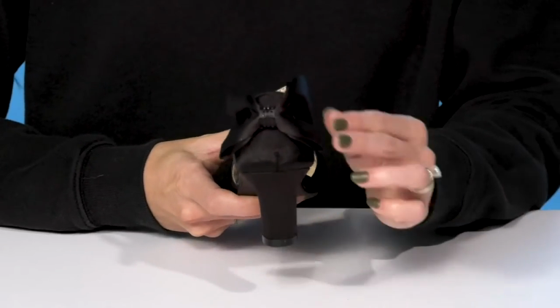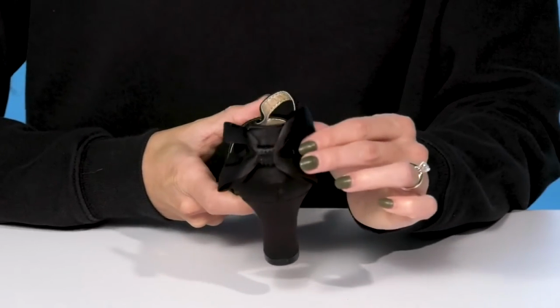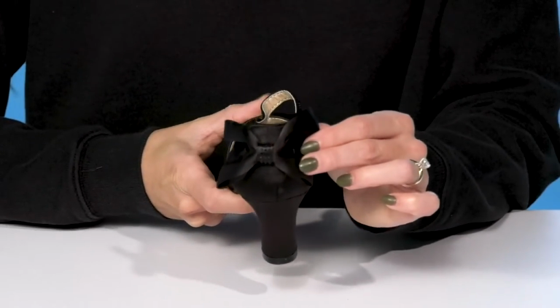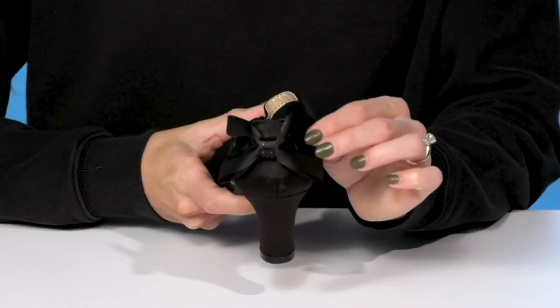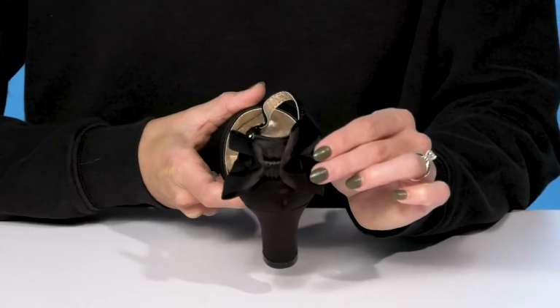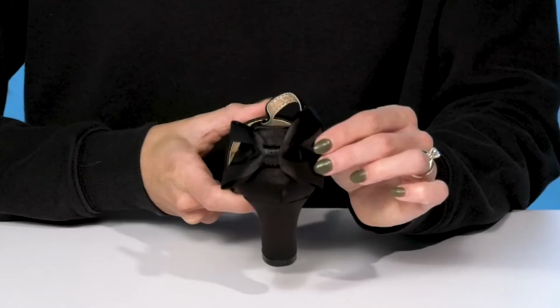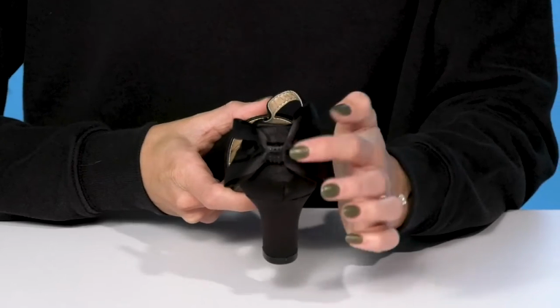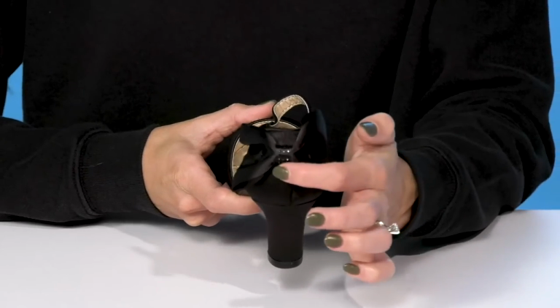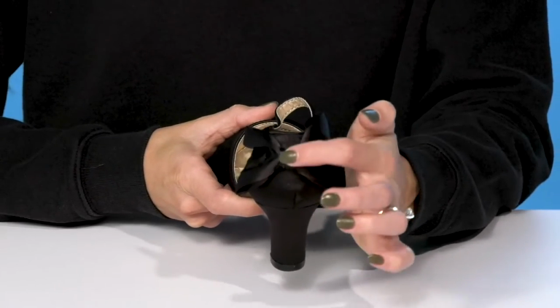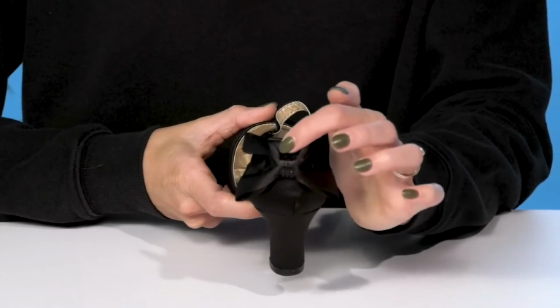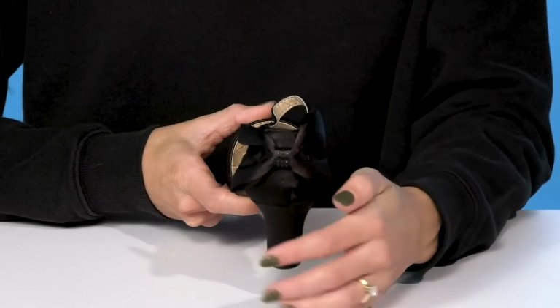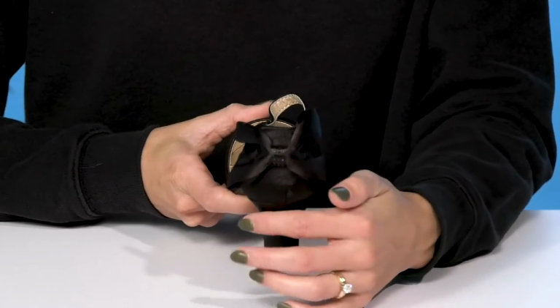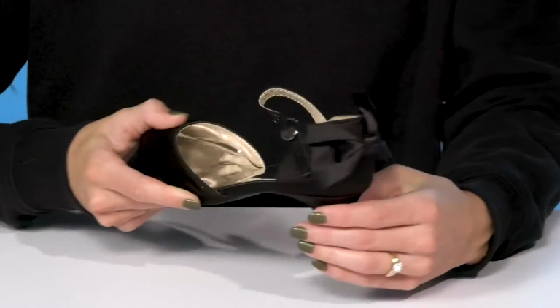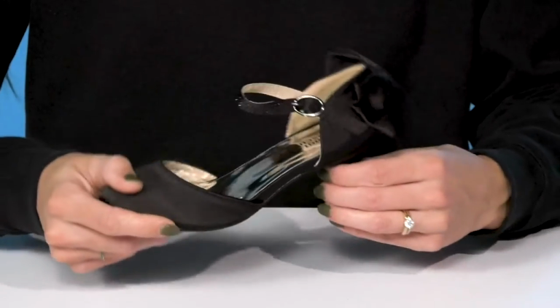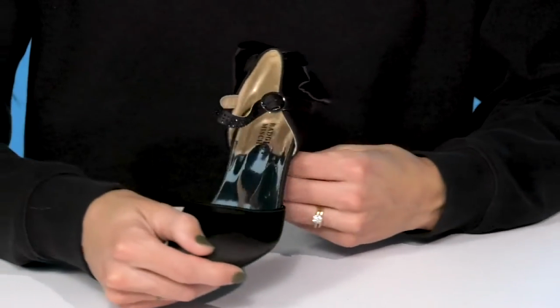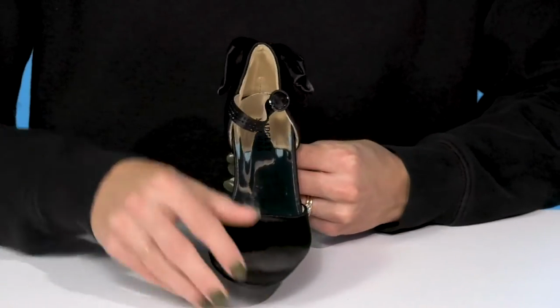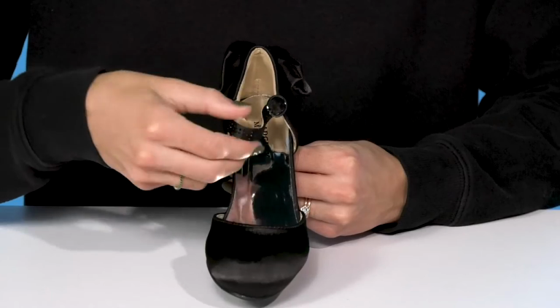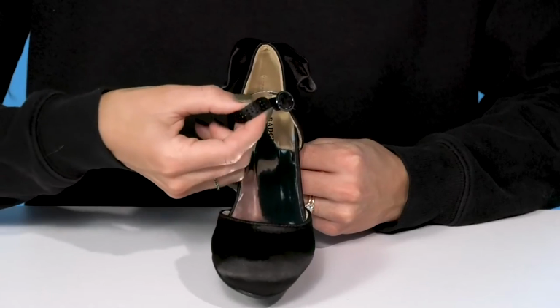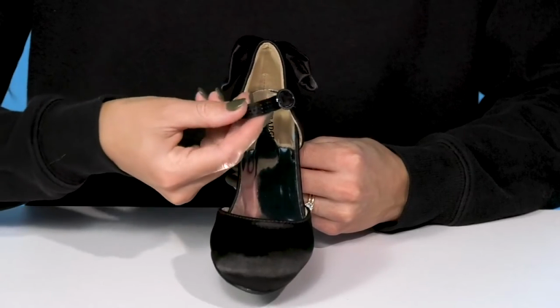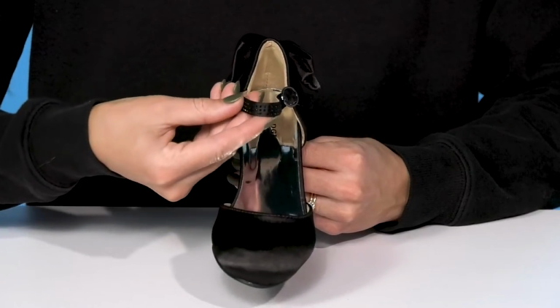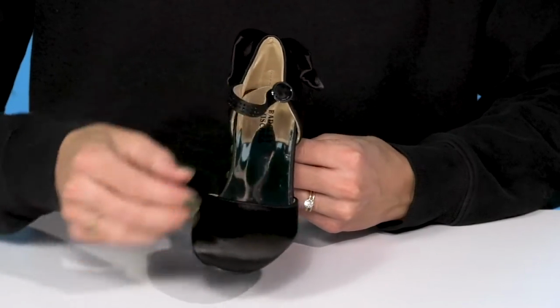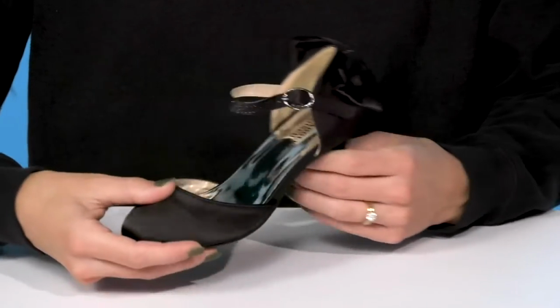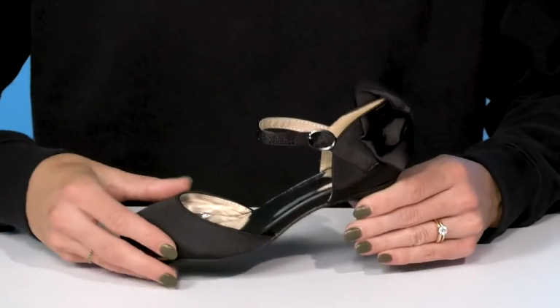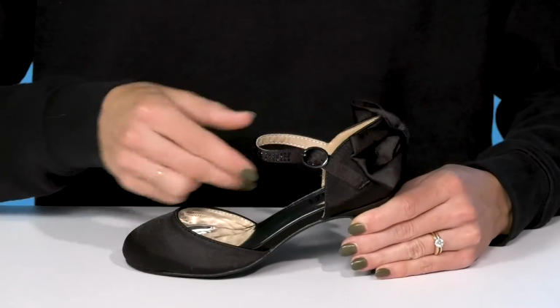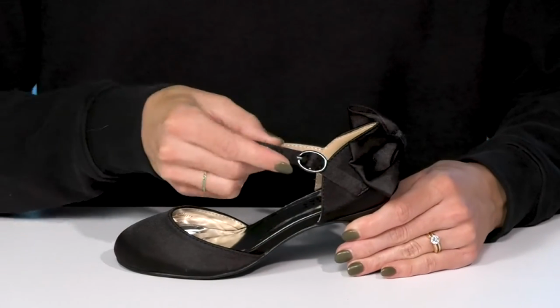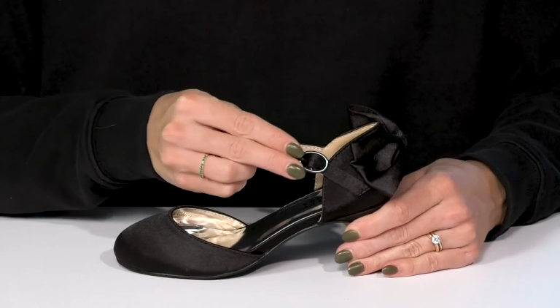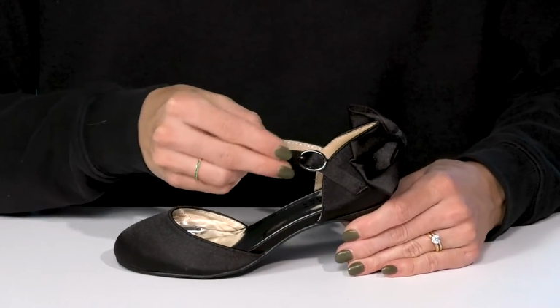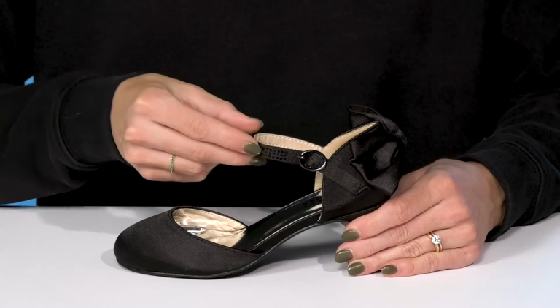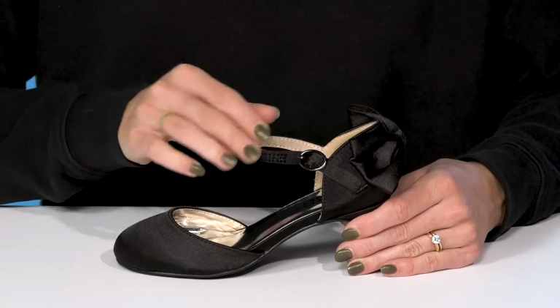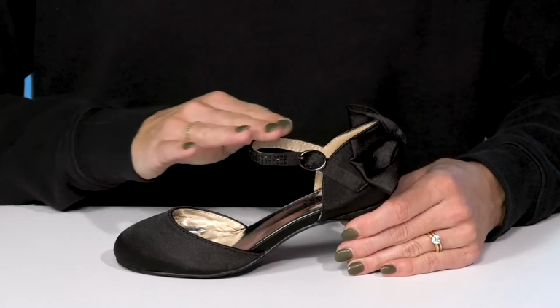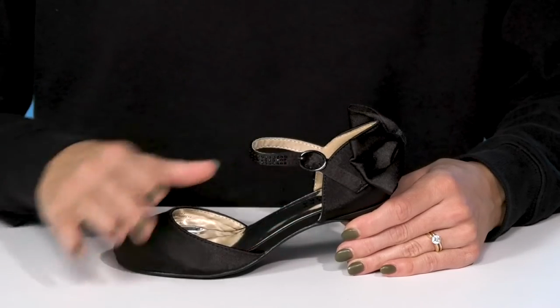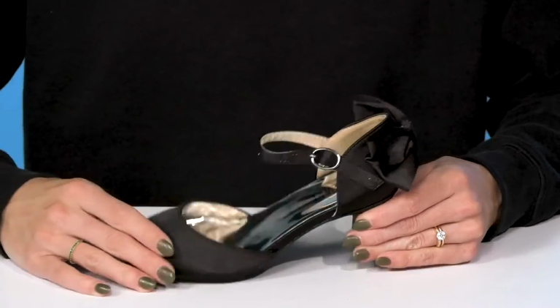My favorite detail is this adorable bow. I love that it has little rhinestone embellishments in the middle, which bring out all of the beautiful detailing on the strap. The strap around the ankle does have an adjustable buckle closure so they can customize their fit.